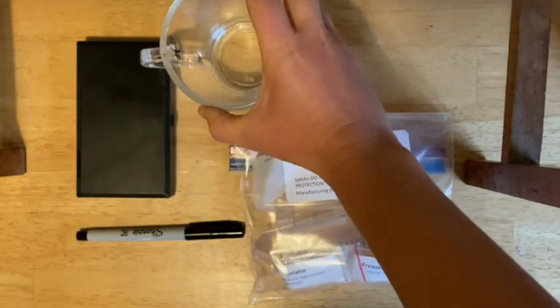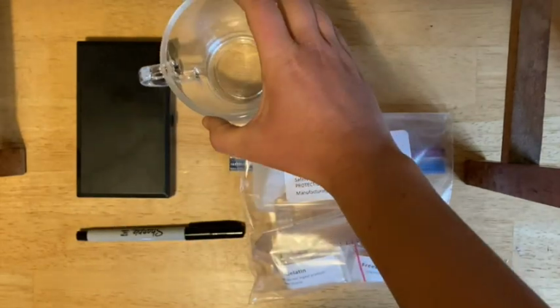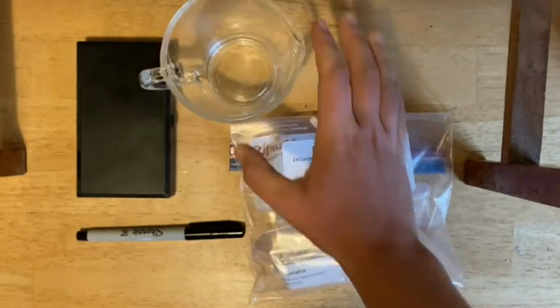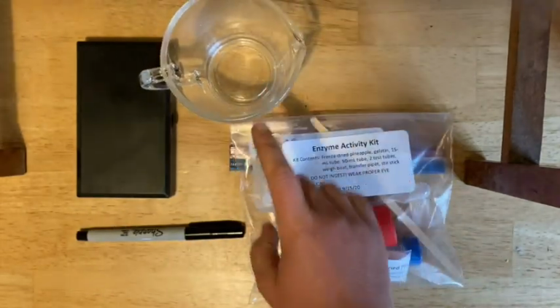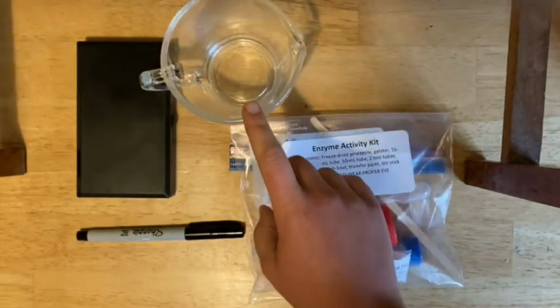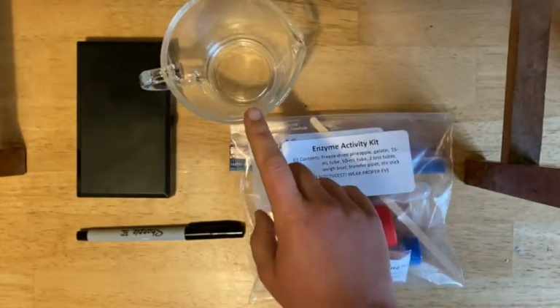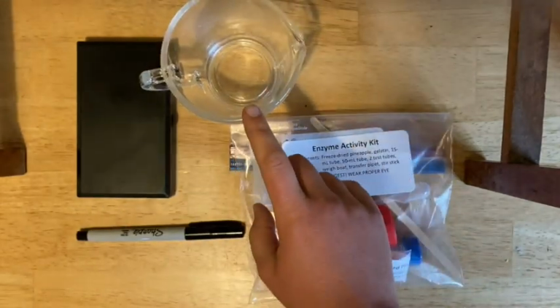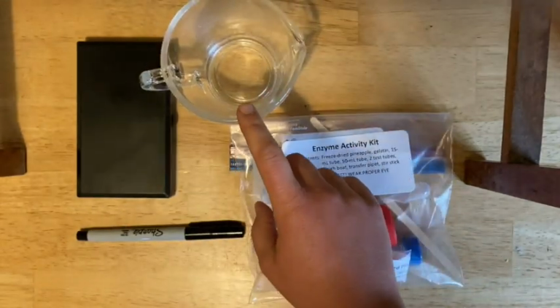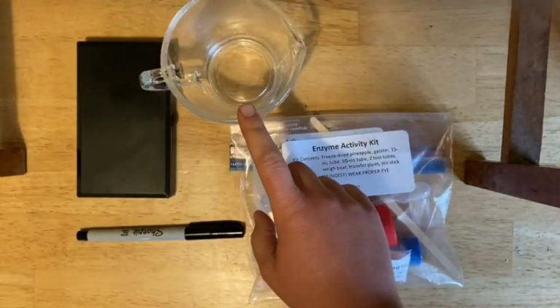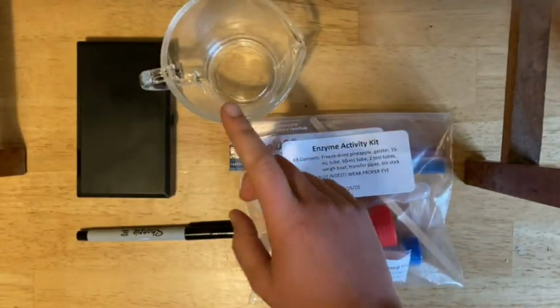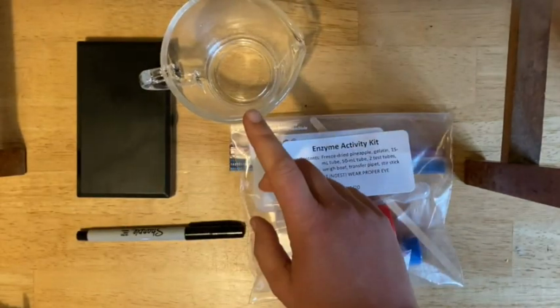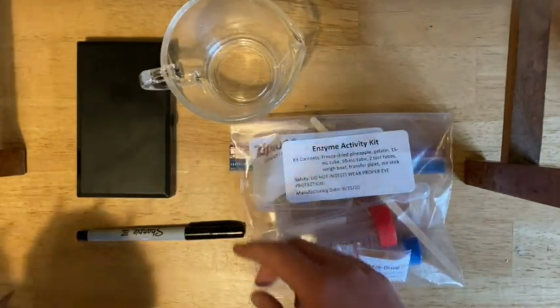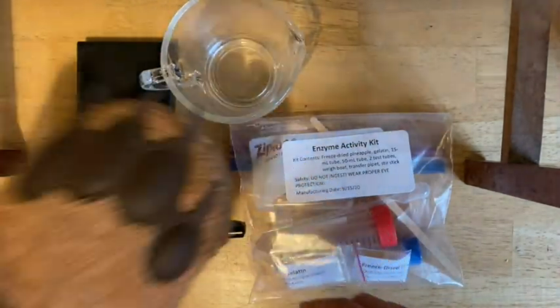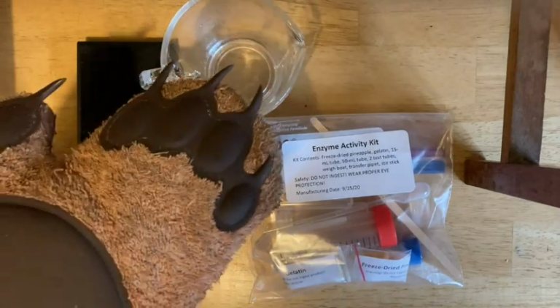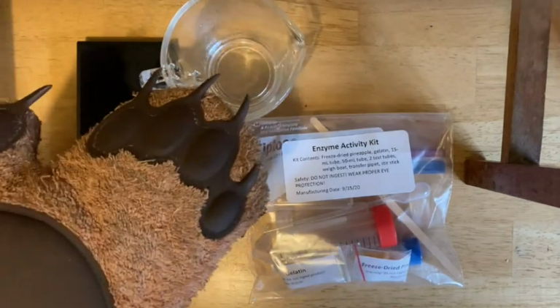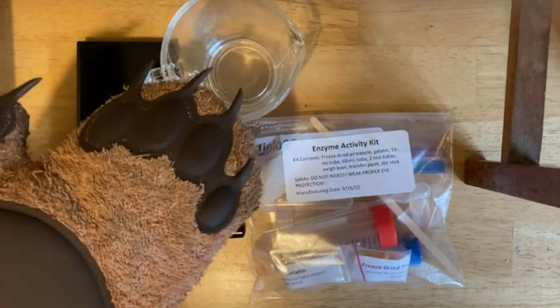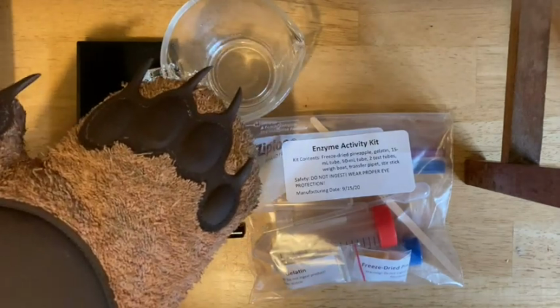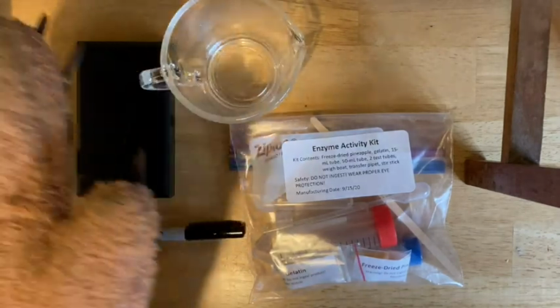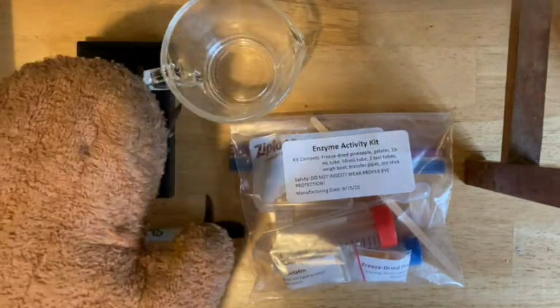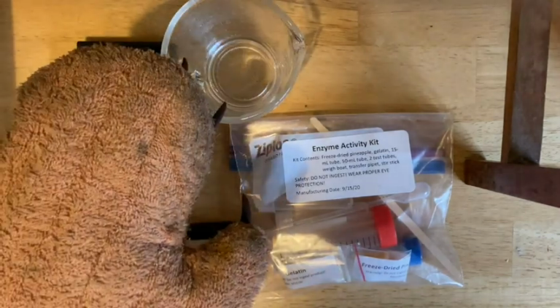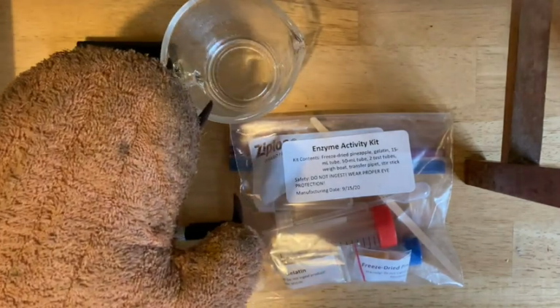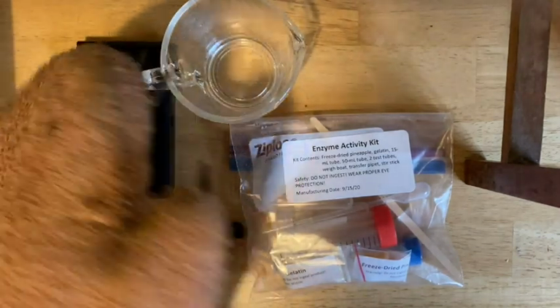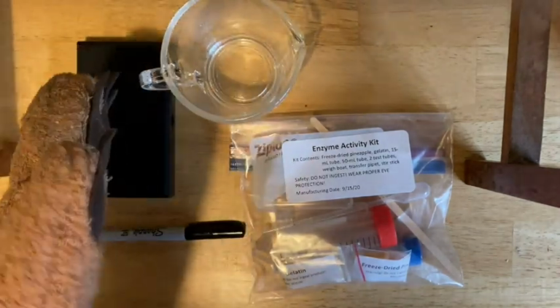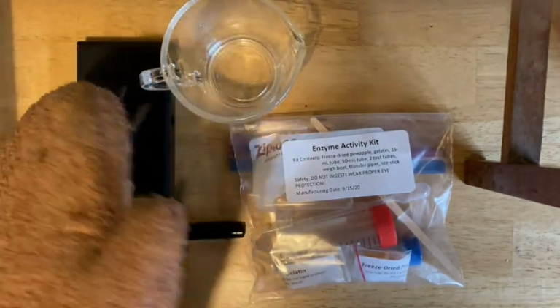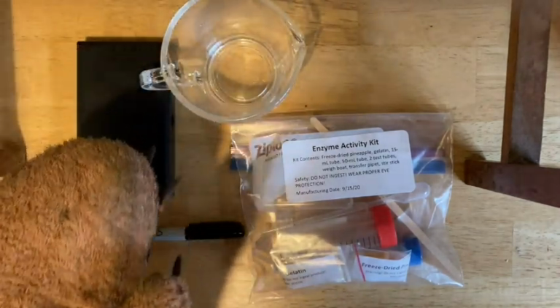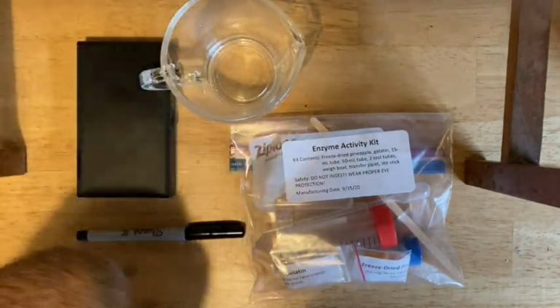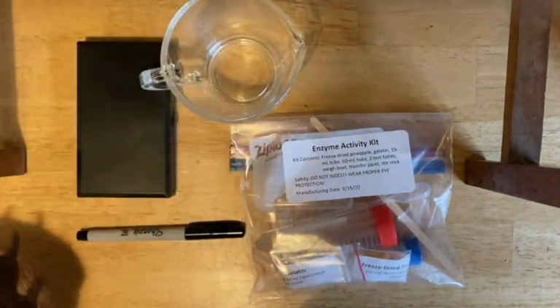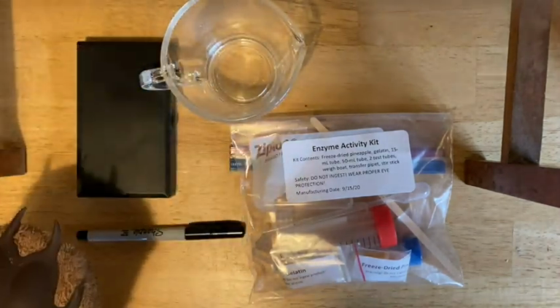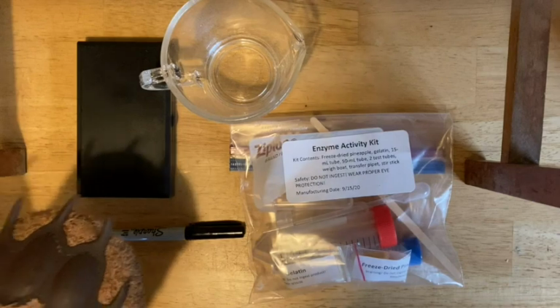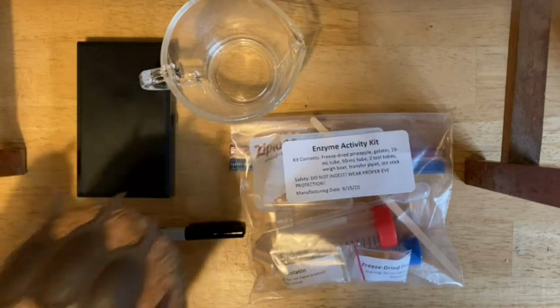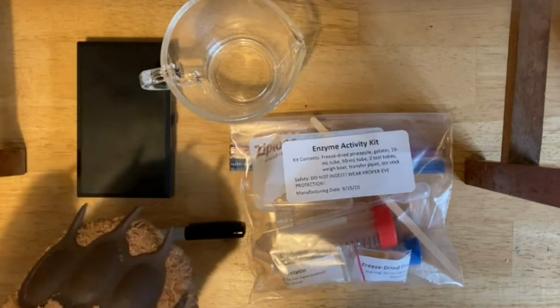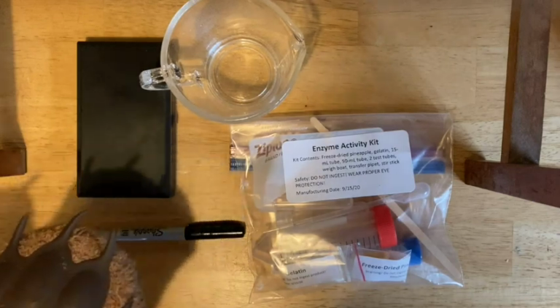No metal — make sure that it is a microwave-safe container. You also need potholders of some sort because you are going to be microwaving liquids and making them hot.